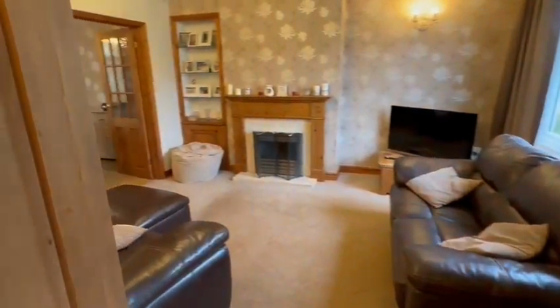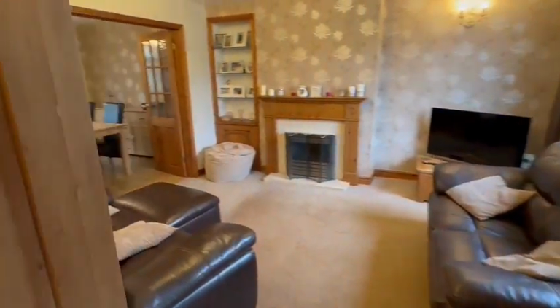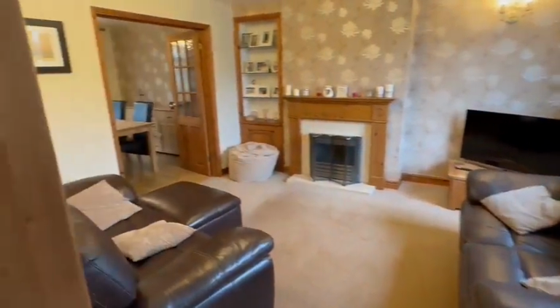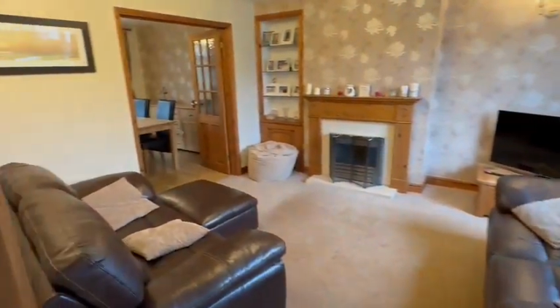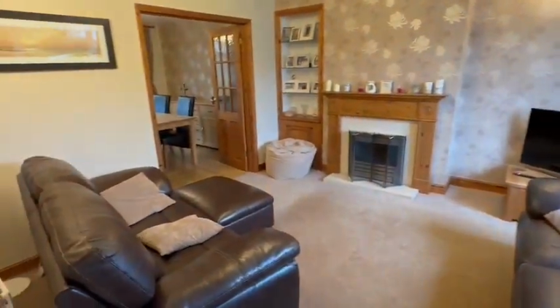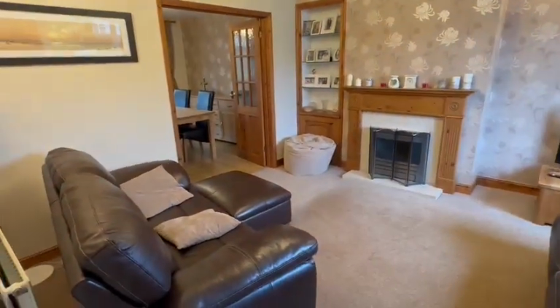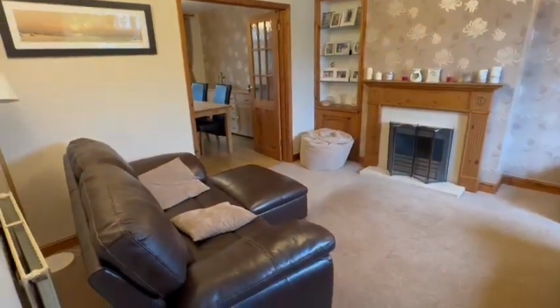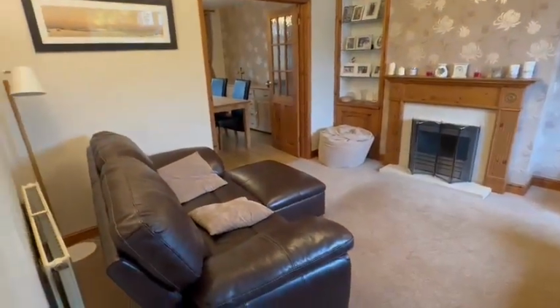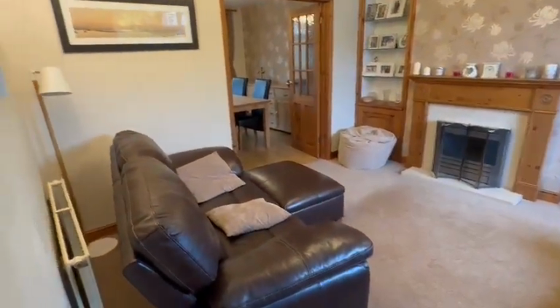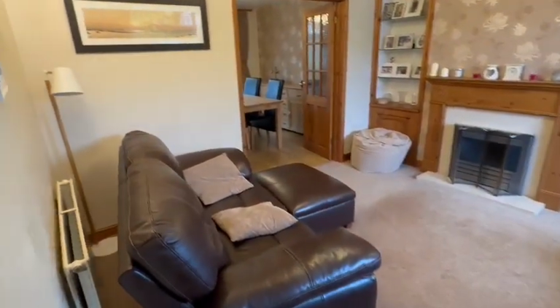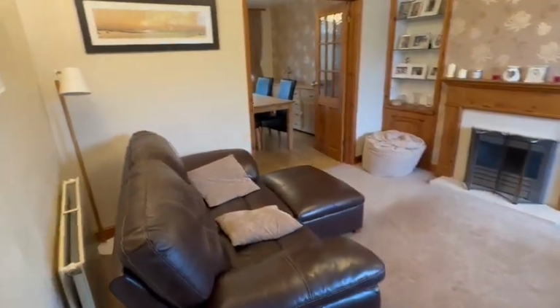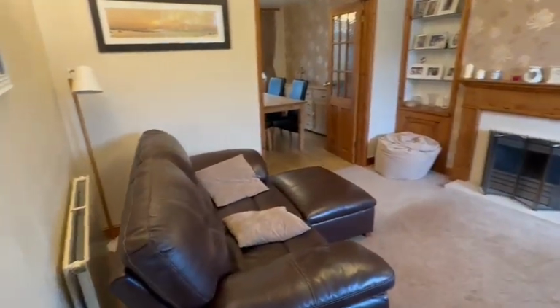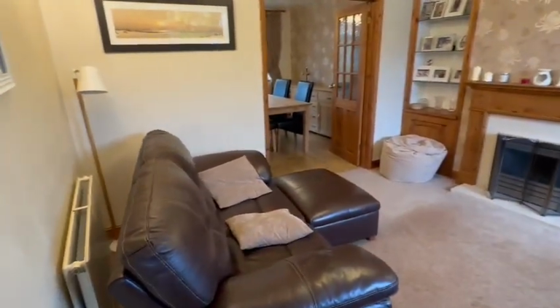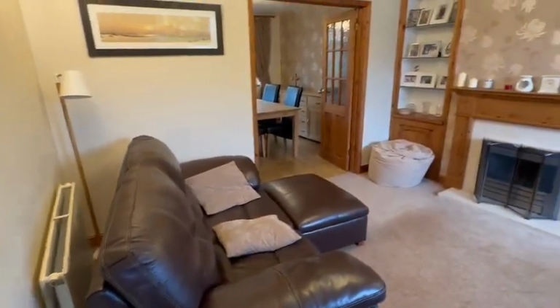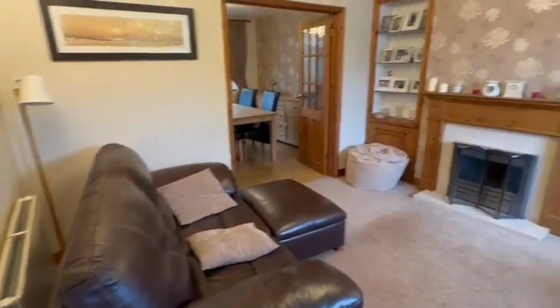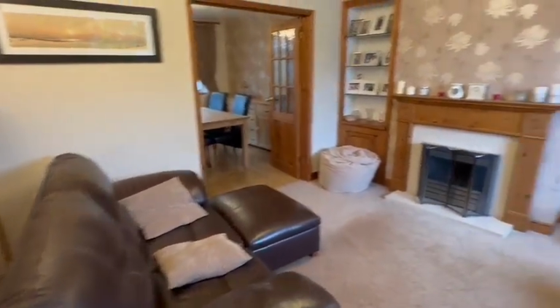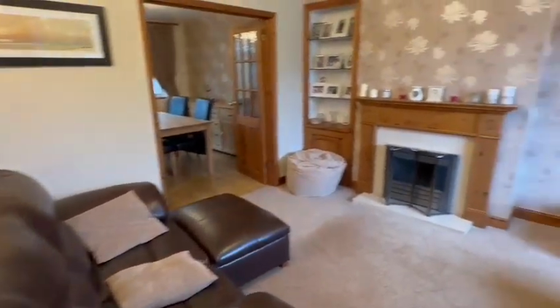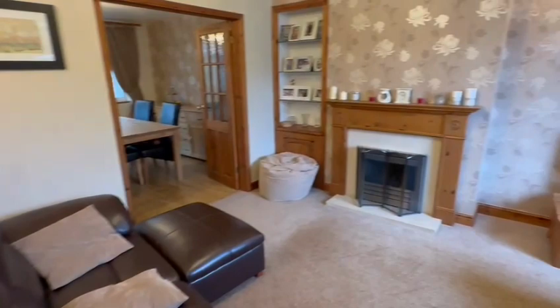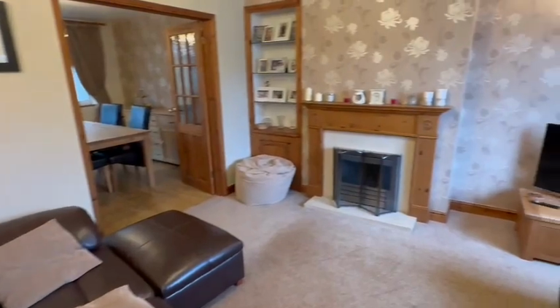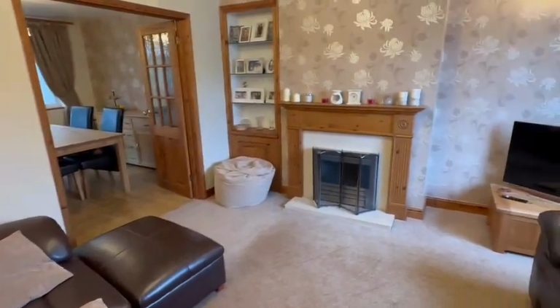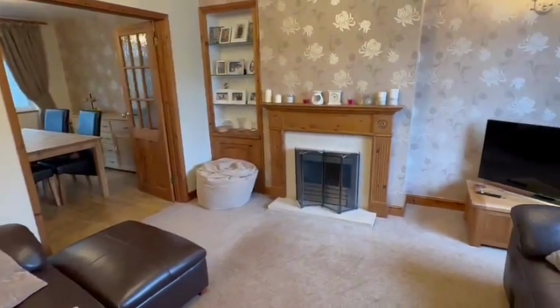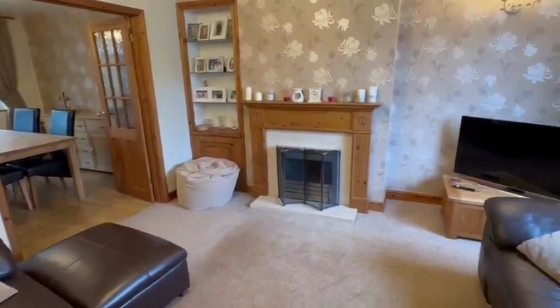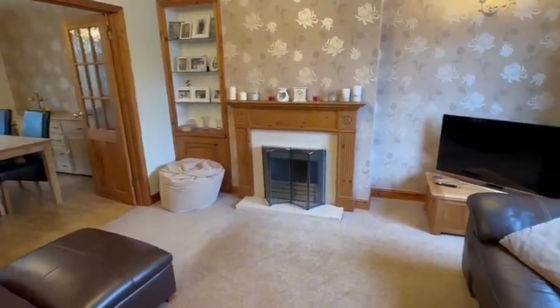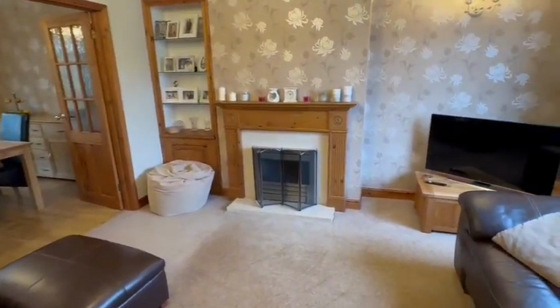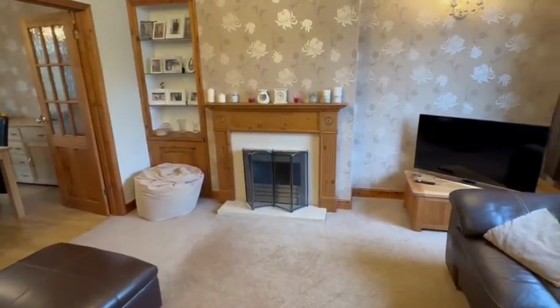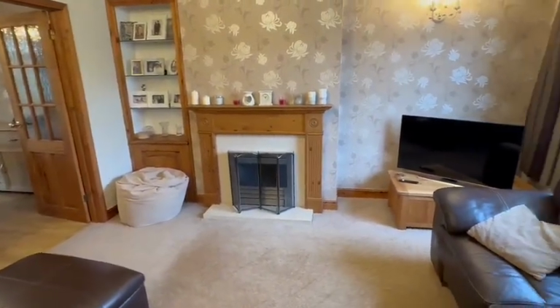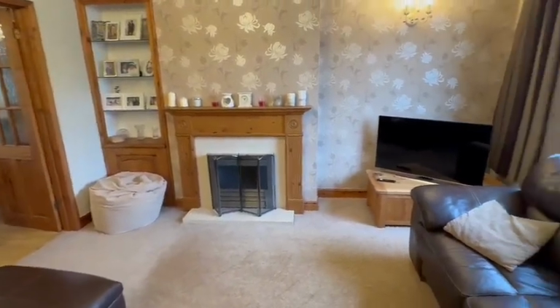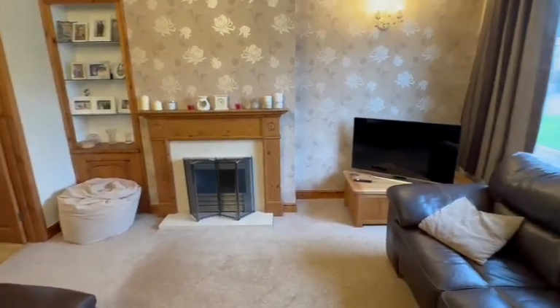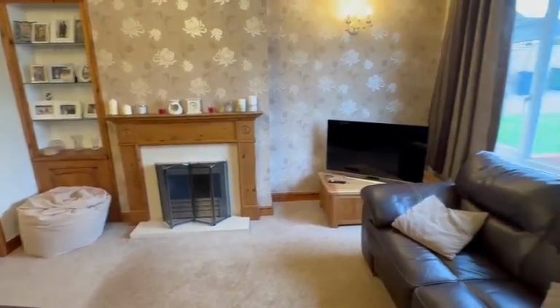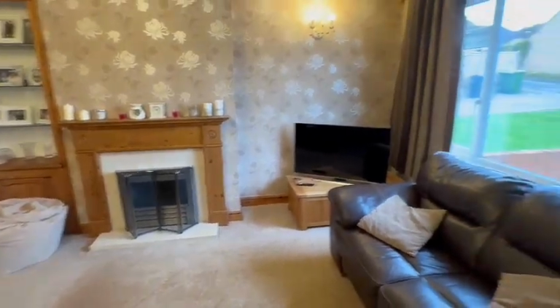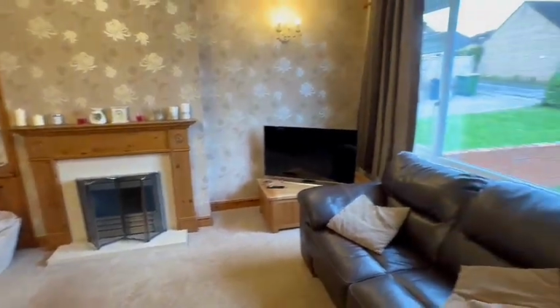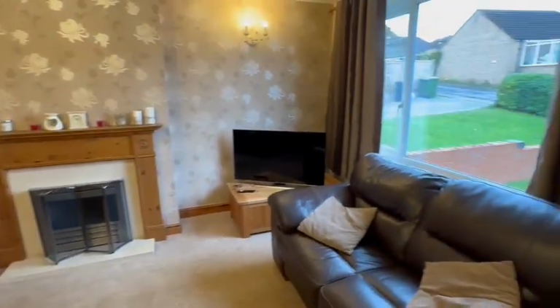It's a nice size with the radiator here to the side, feature fire surround with the built-in gas coal effect living flame fire.